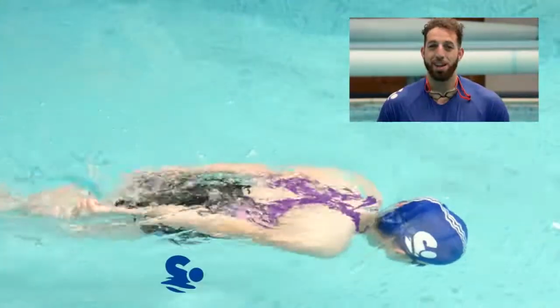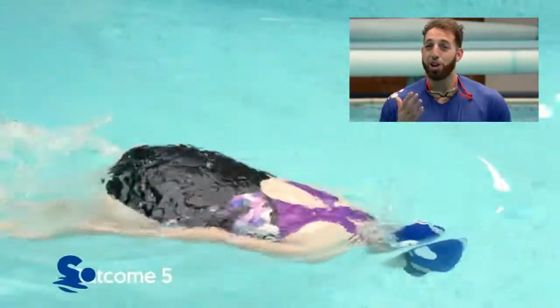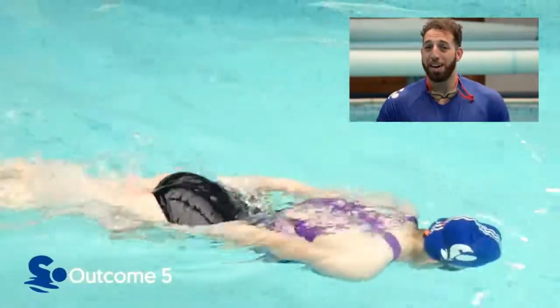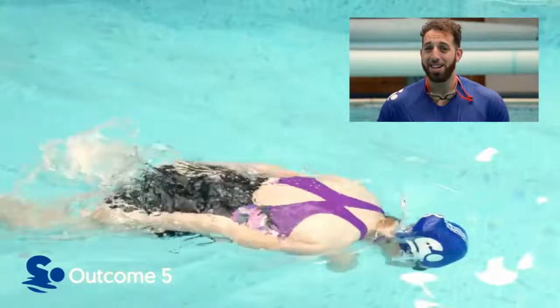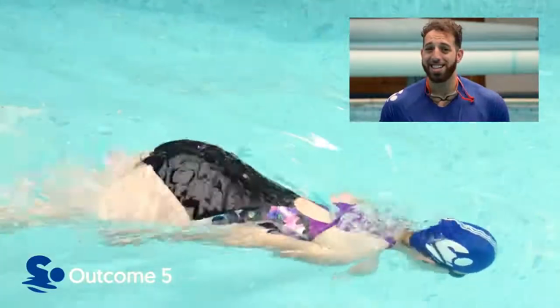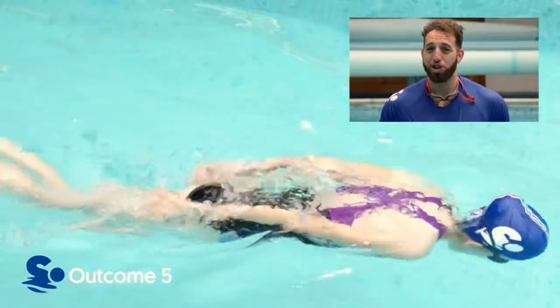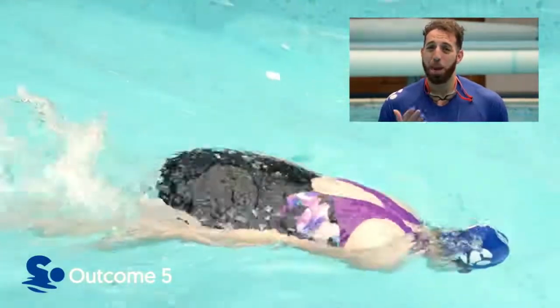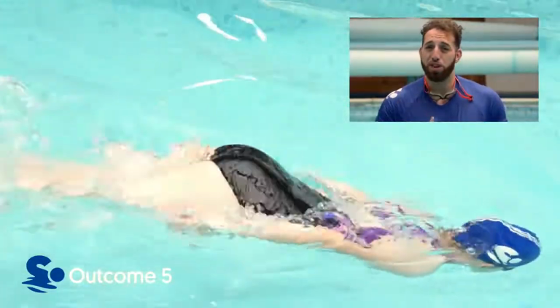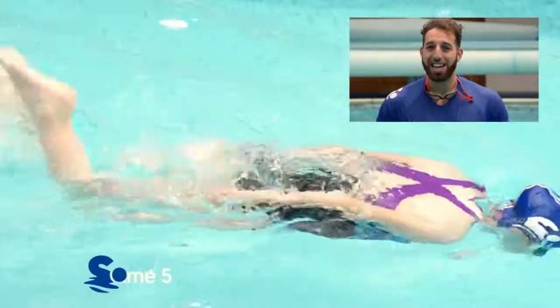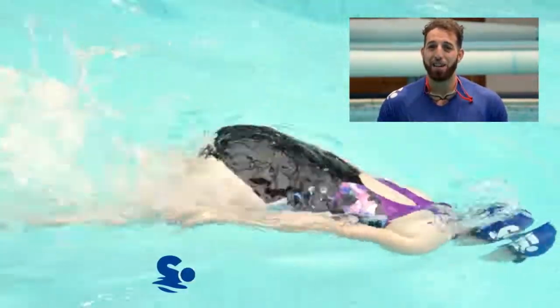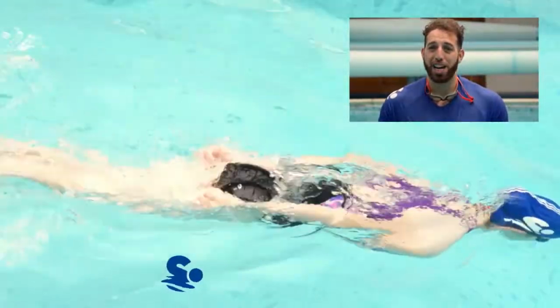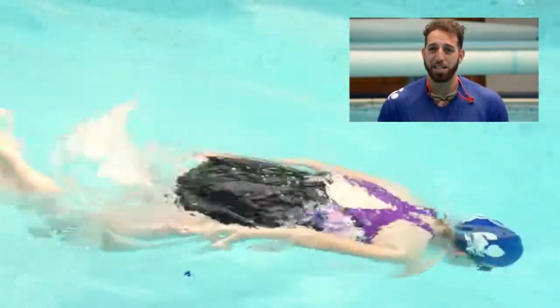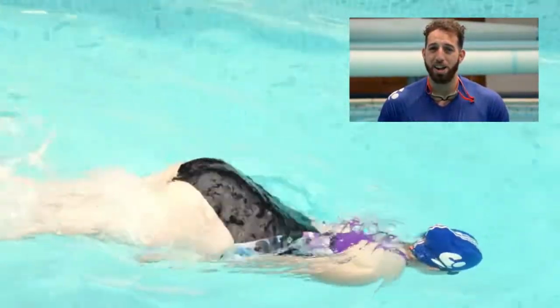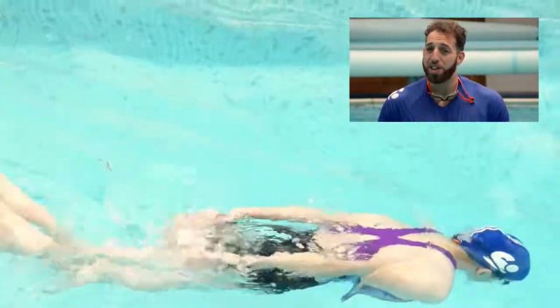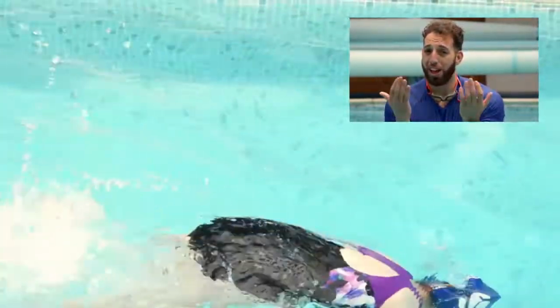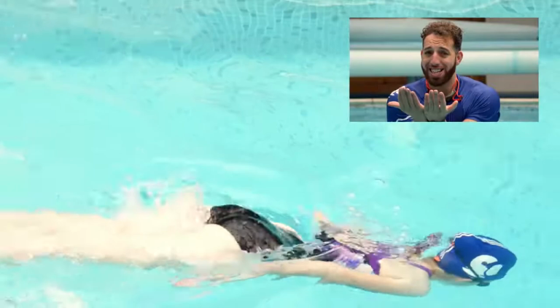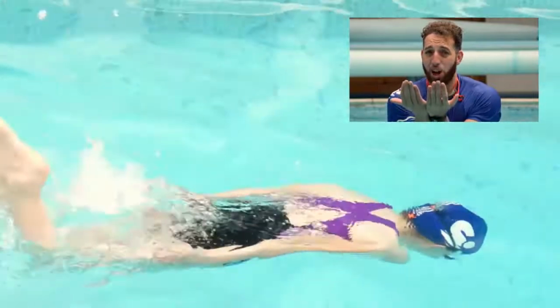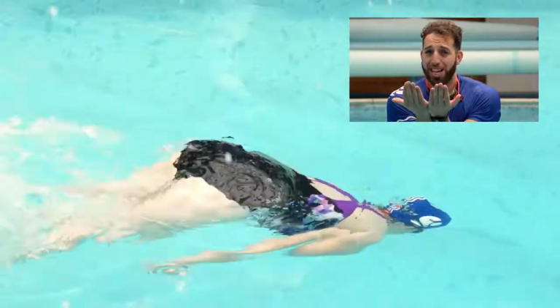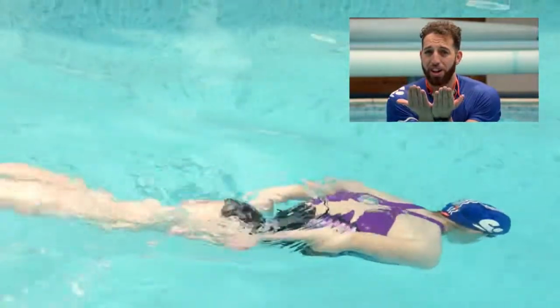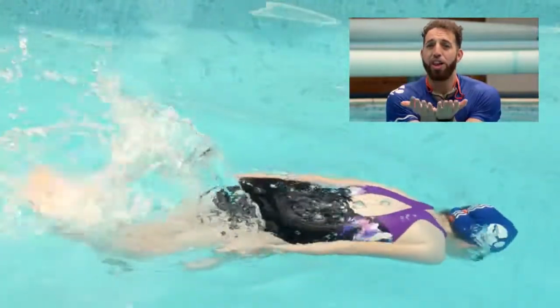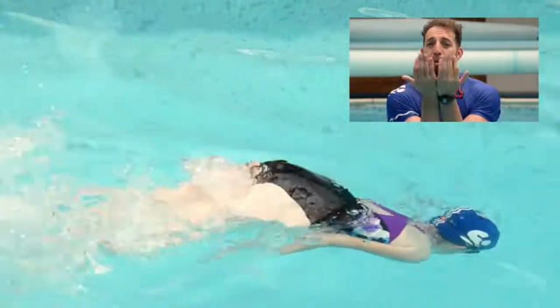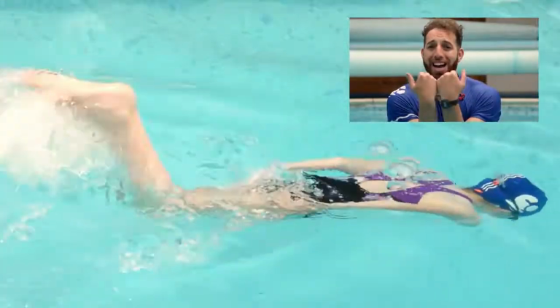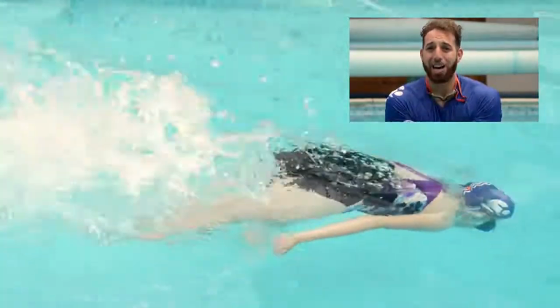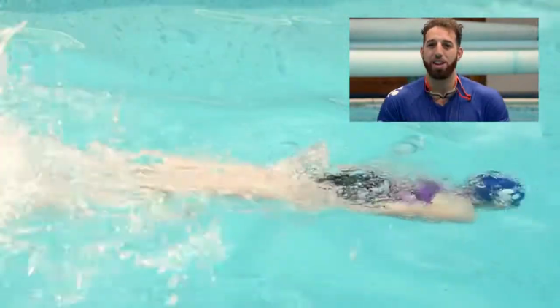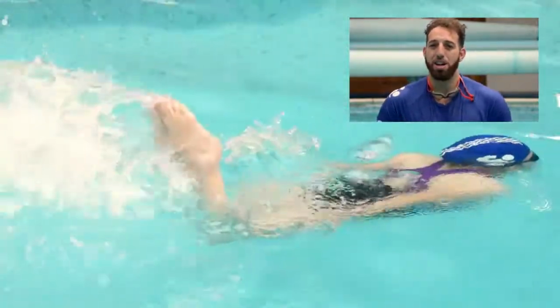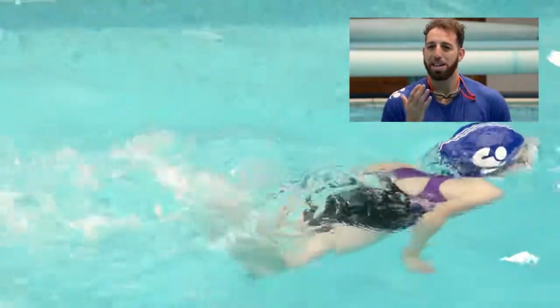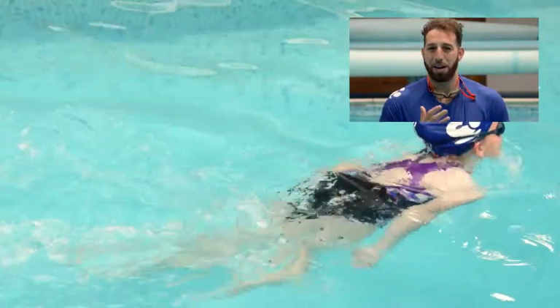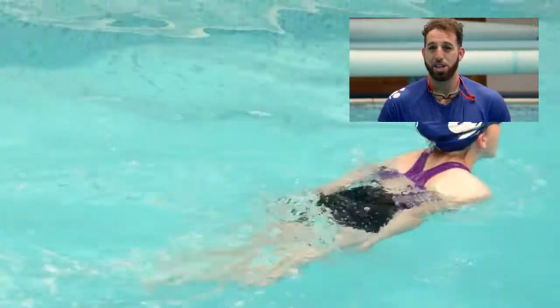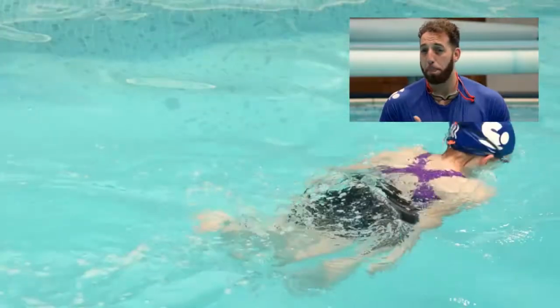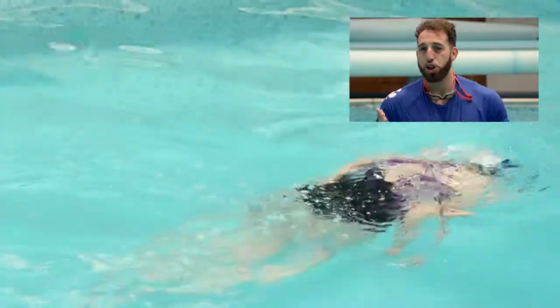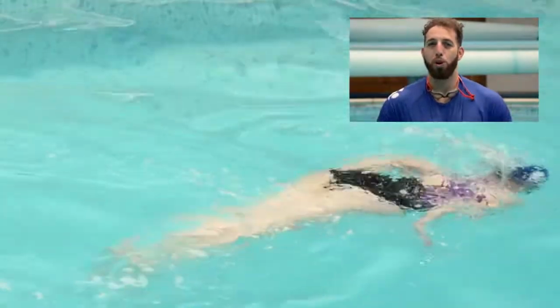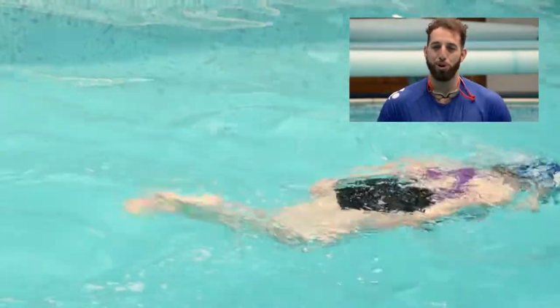The swimmer here has to demonstrate a butterfly leg kick for 10 metres. This is where the legs are close together, they come up and down together, making splashes to push the water away.